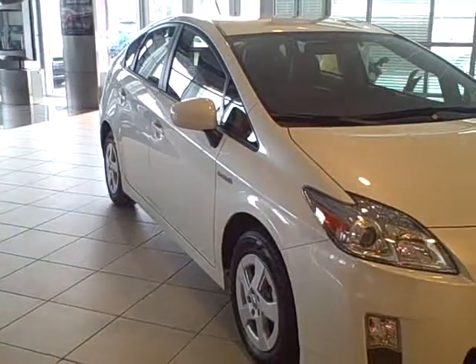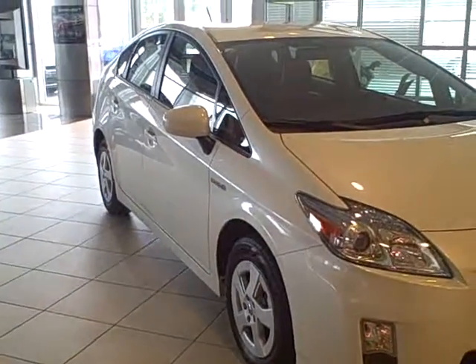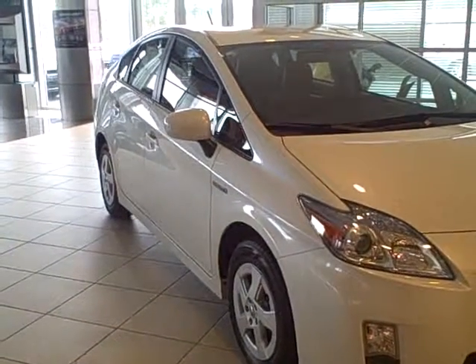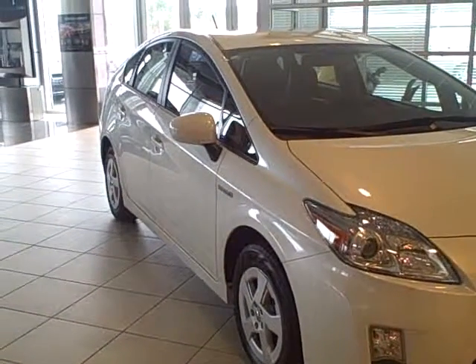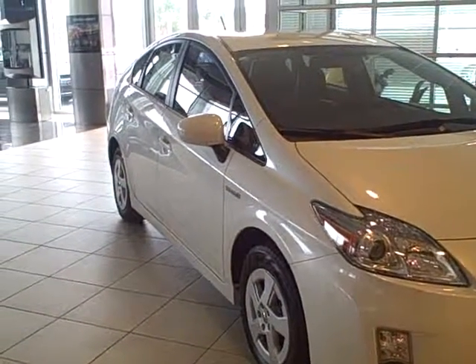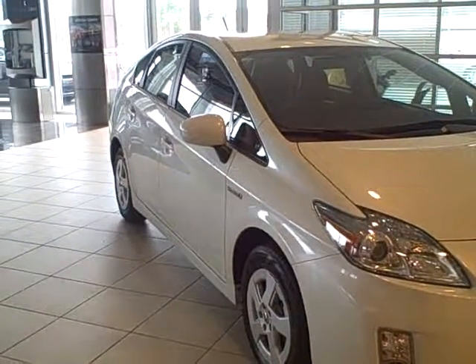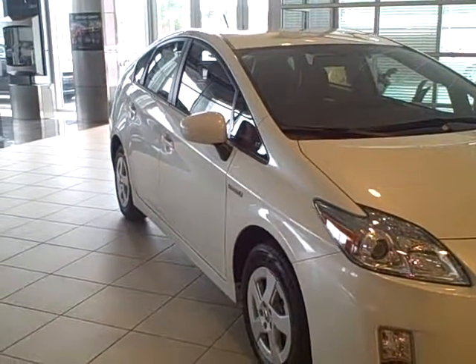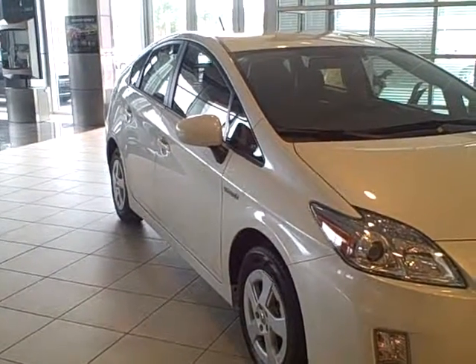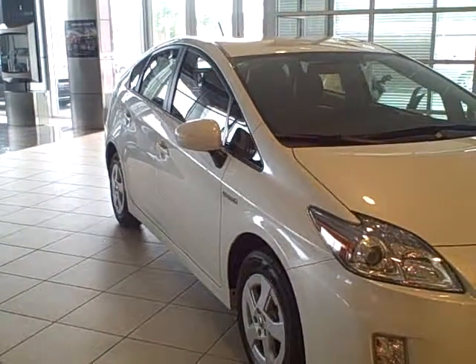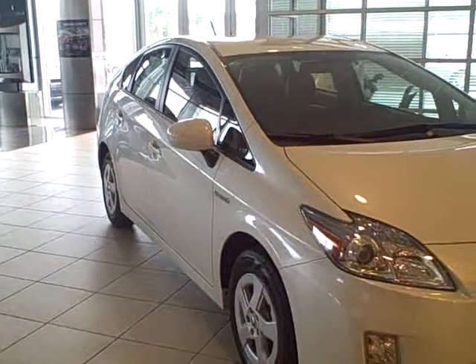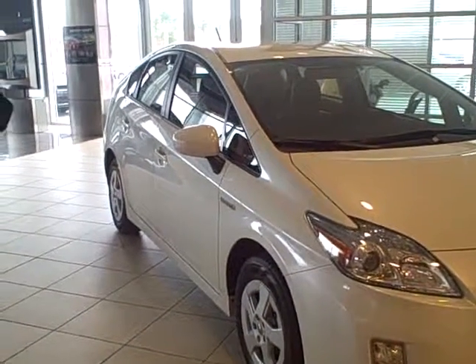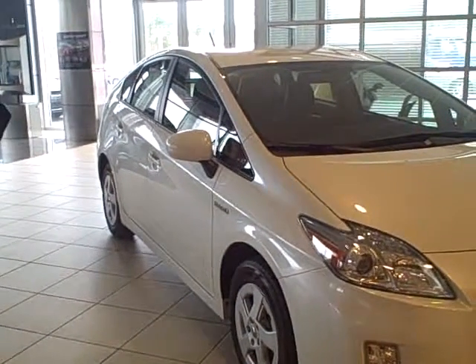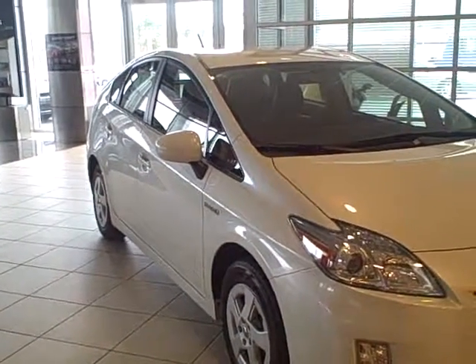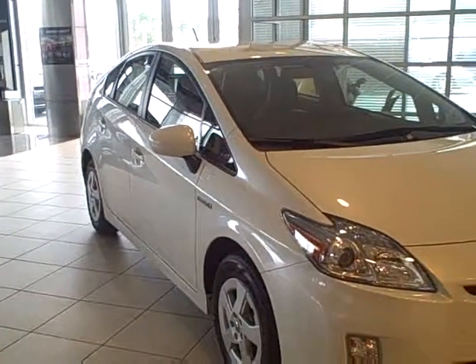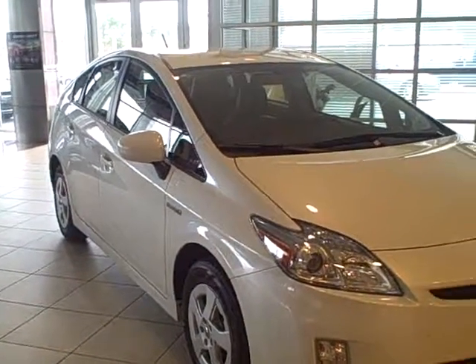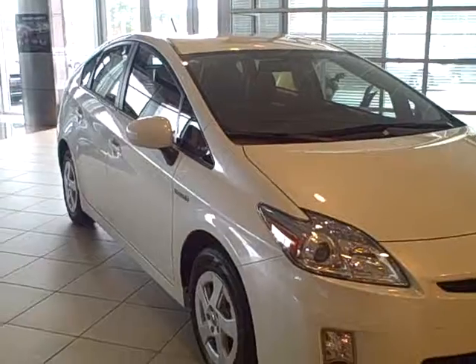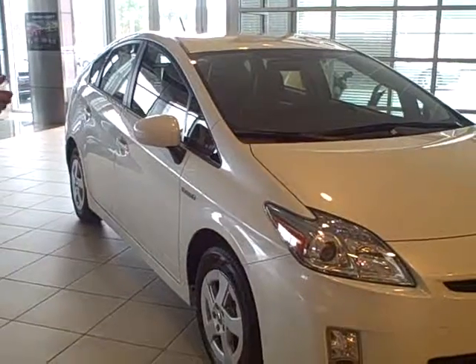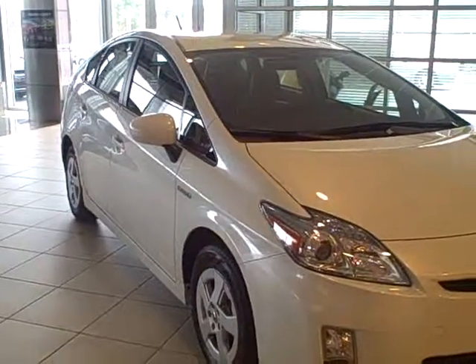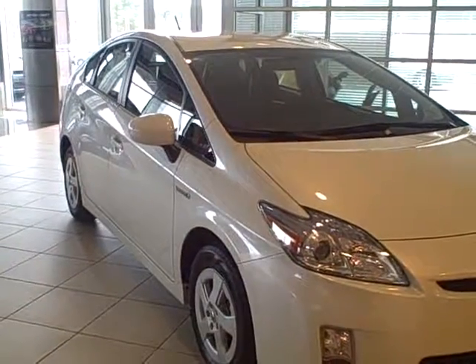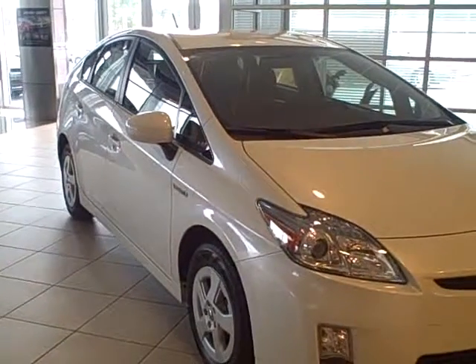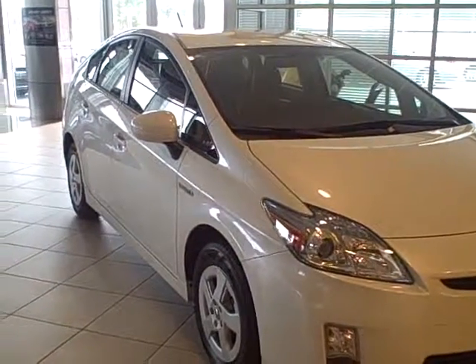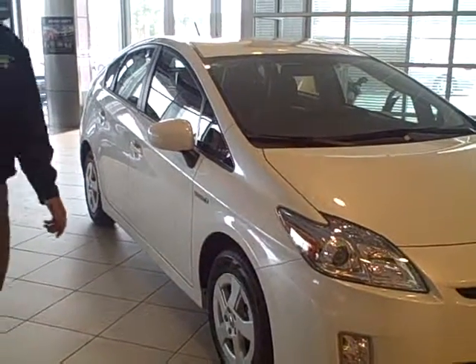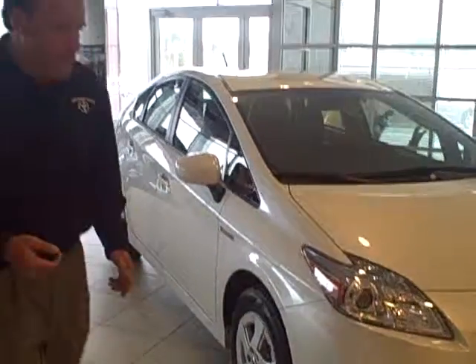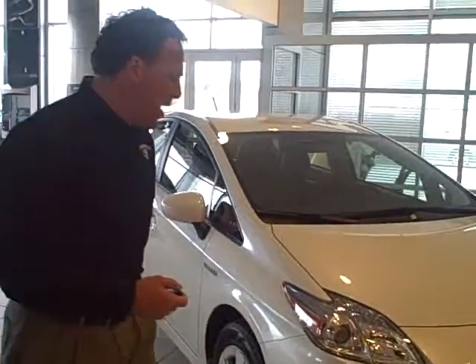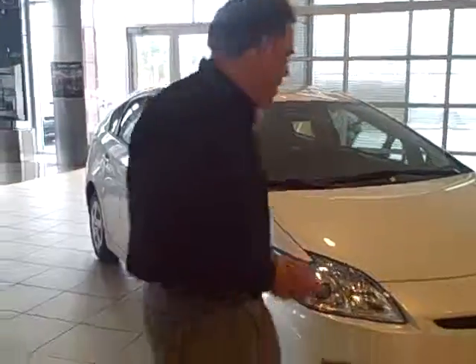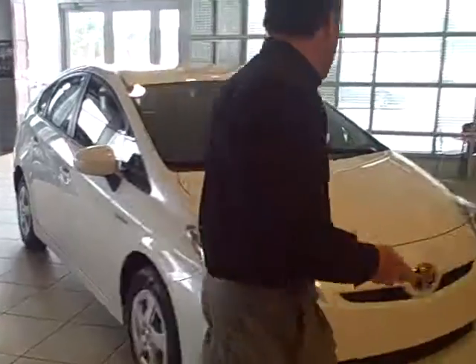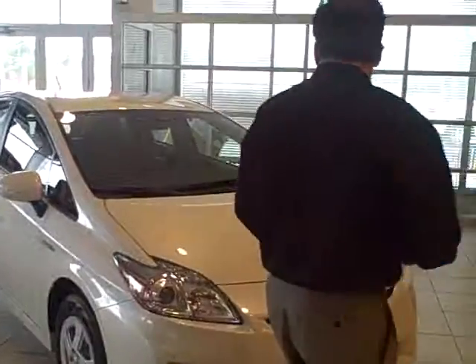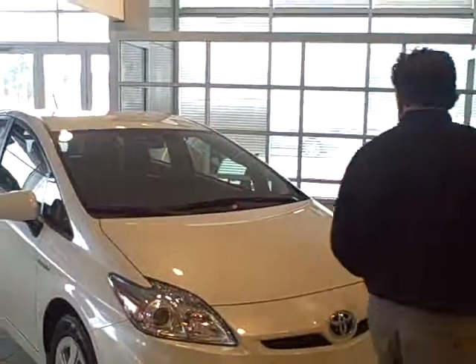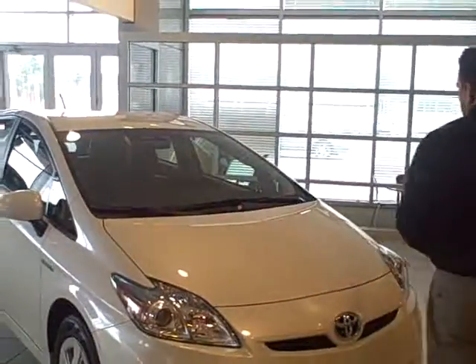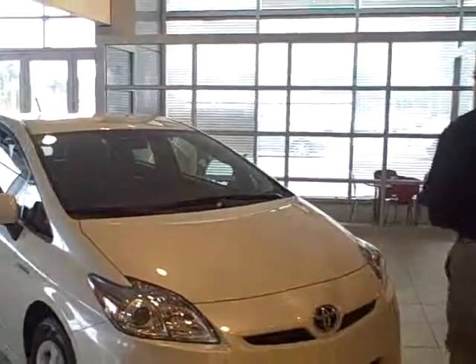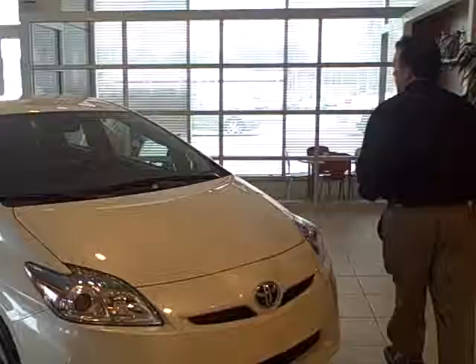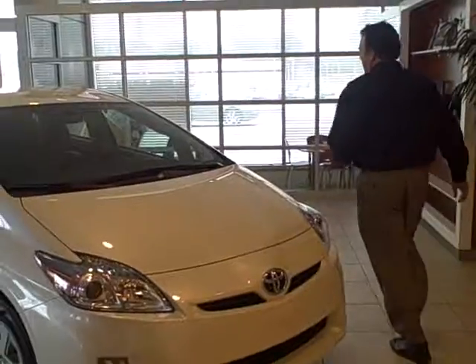Any questions about the outside? No, I like the lines. Oh, it's a beautiful vehicle — they put a lot of thought into it. Let me show you a little bit under the hood real quick.